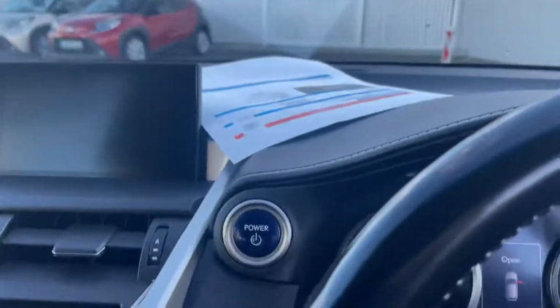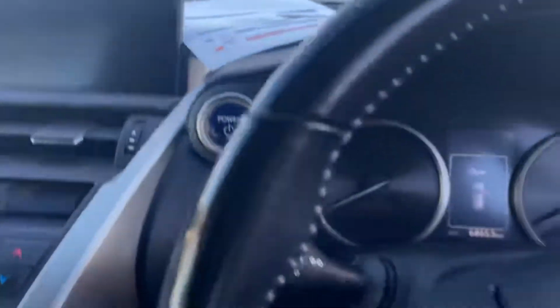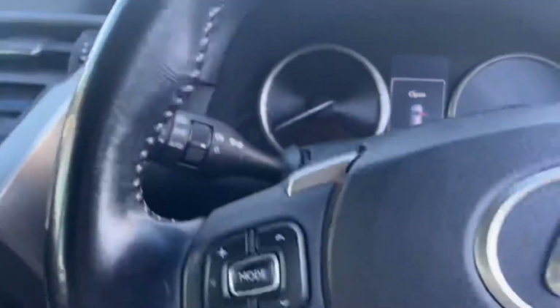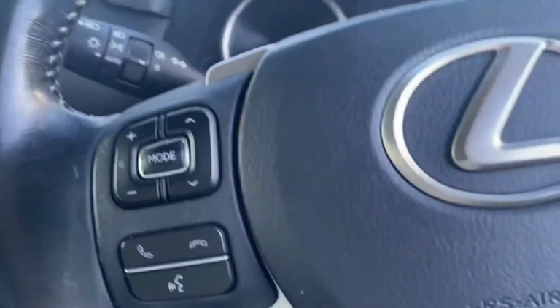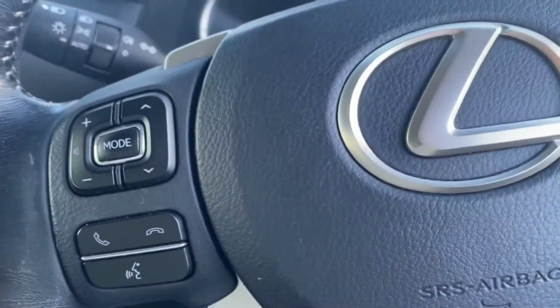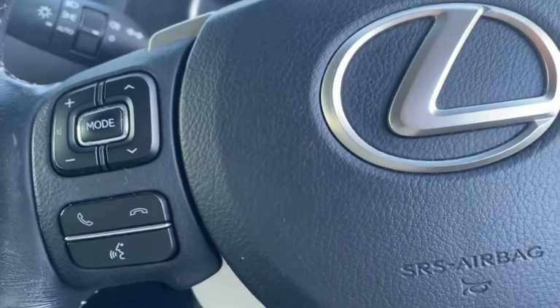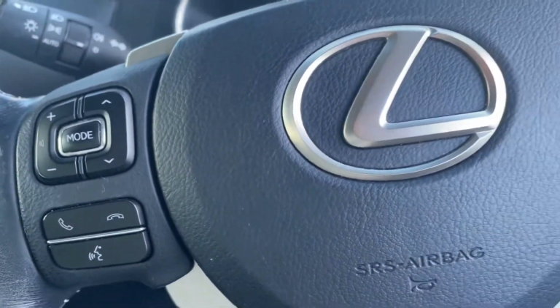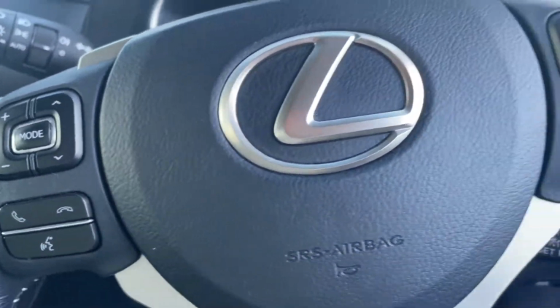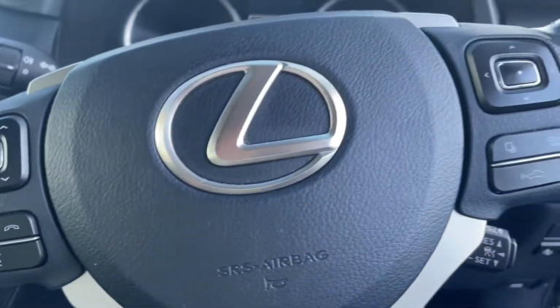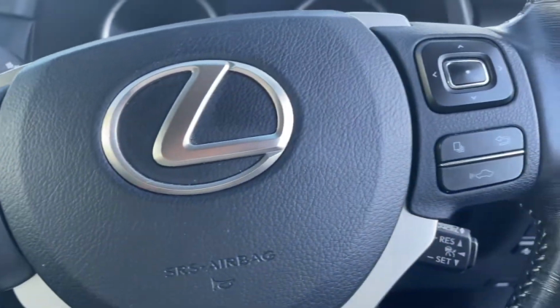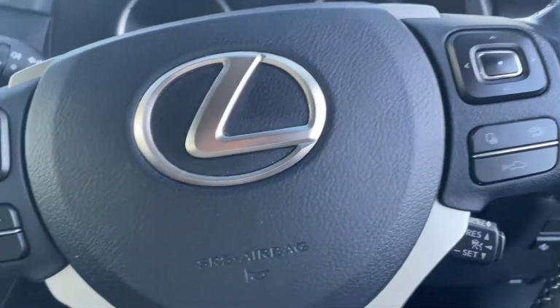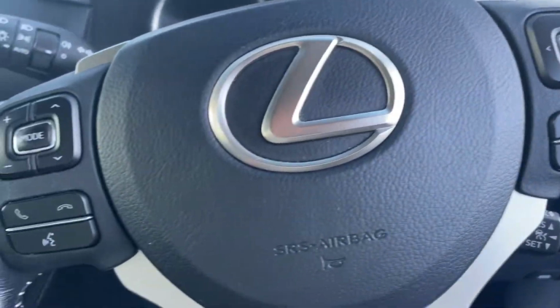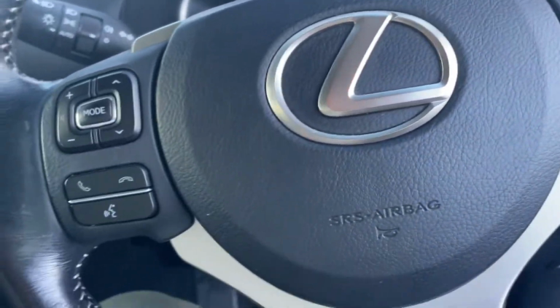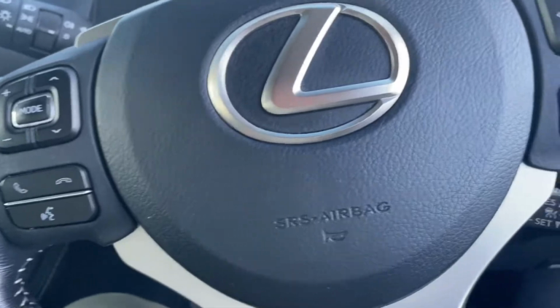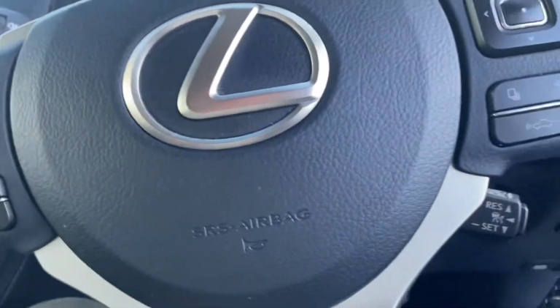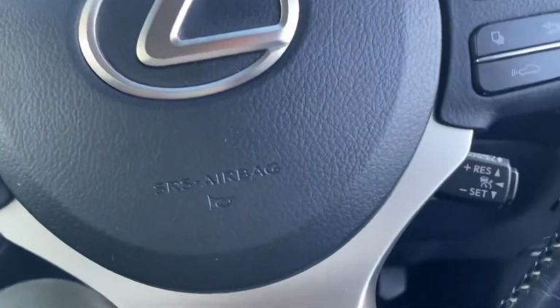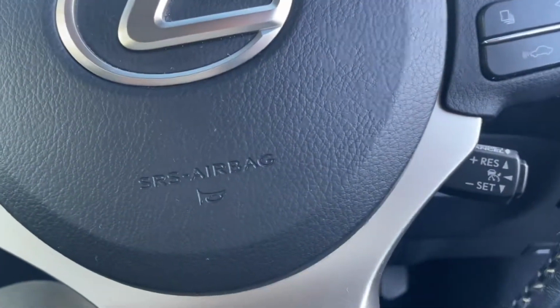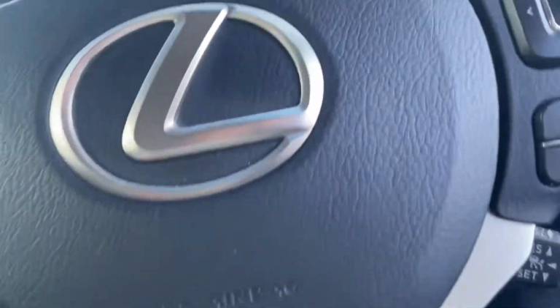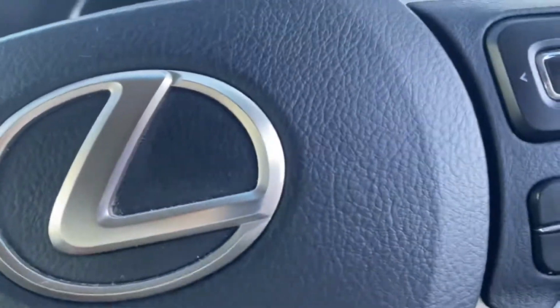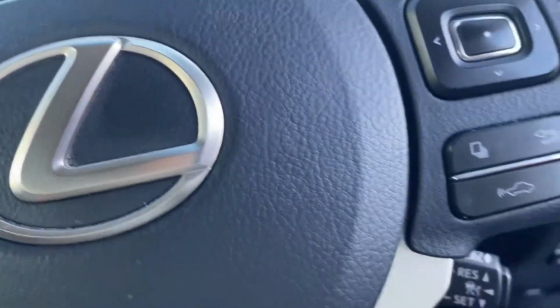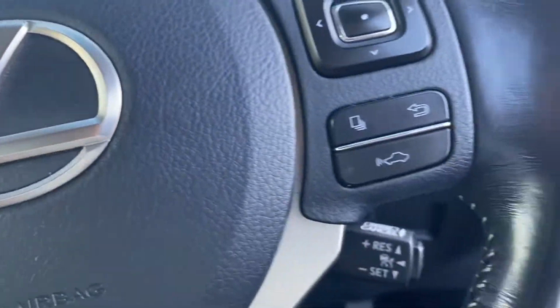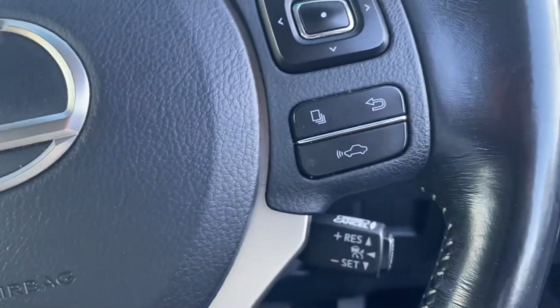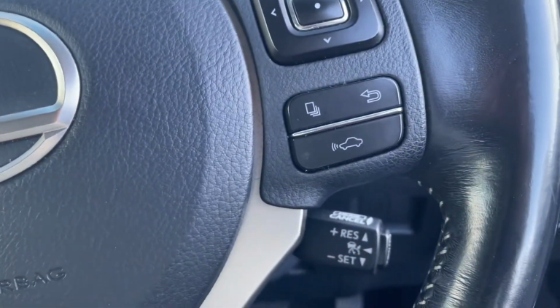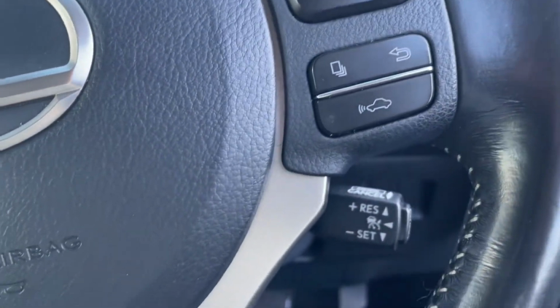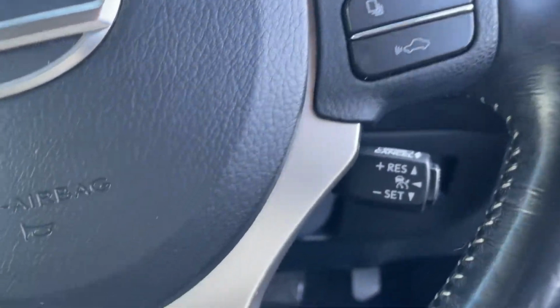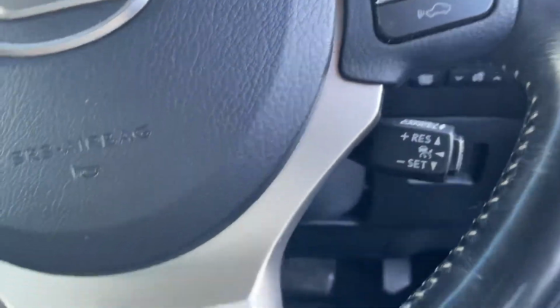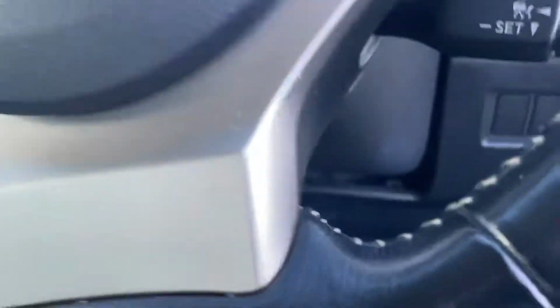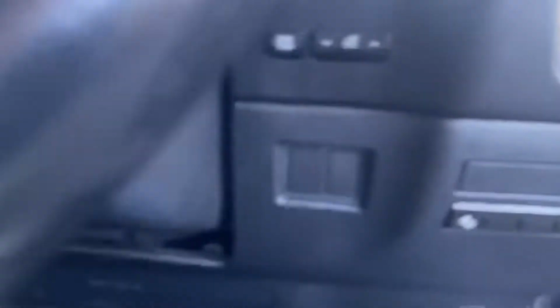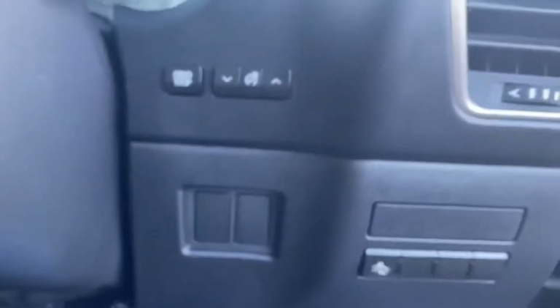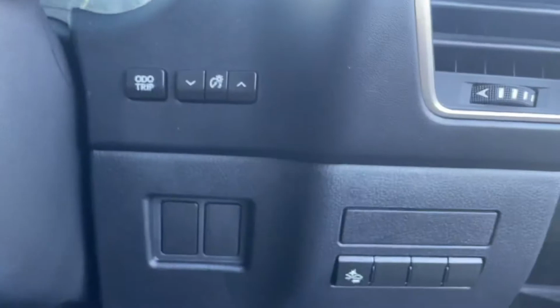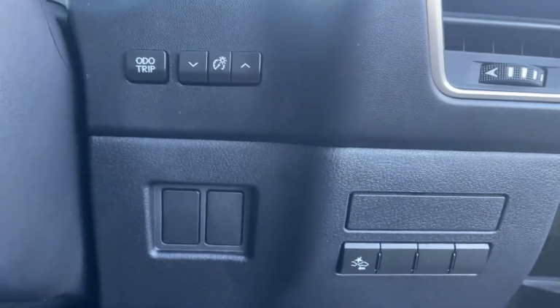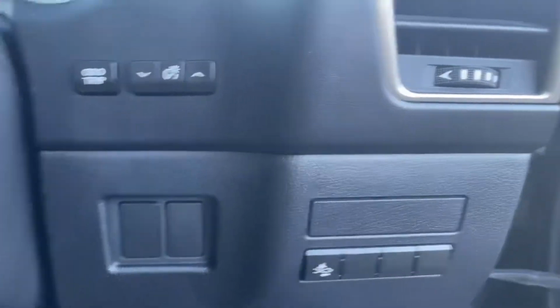Moving to the first point to start: through the steering wheel you have your Bluetooth controls, and you also have your adaptive cruise control with Lexus Safety Sense and anti-collision.